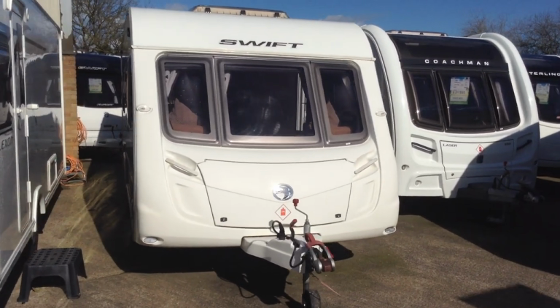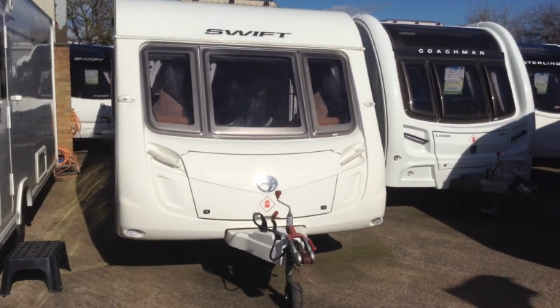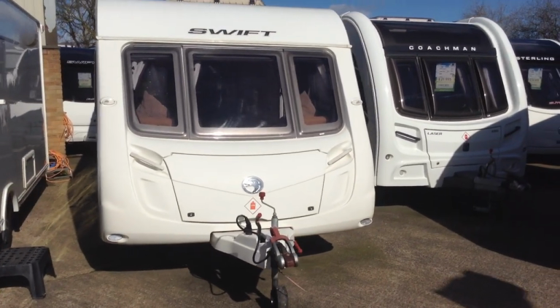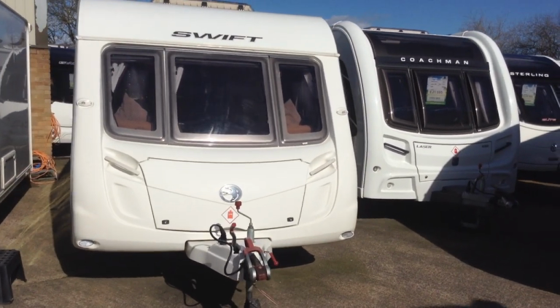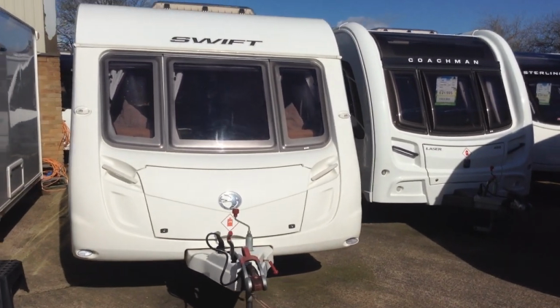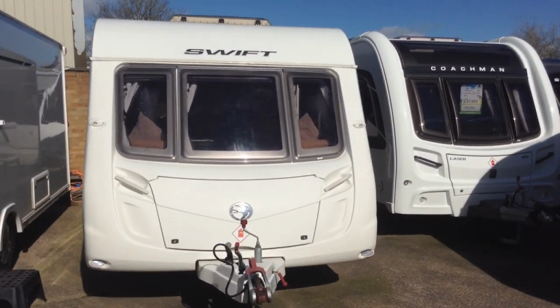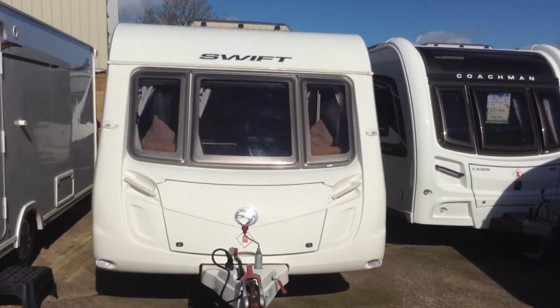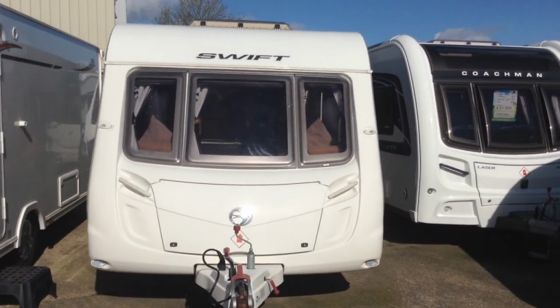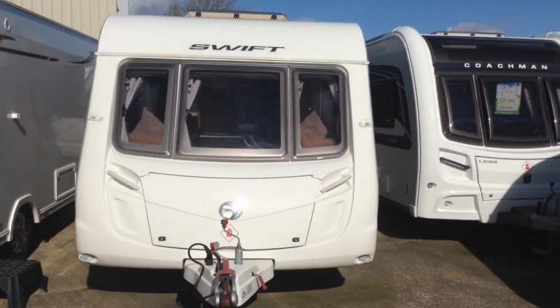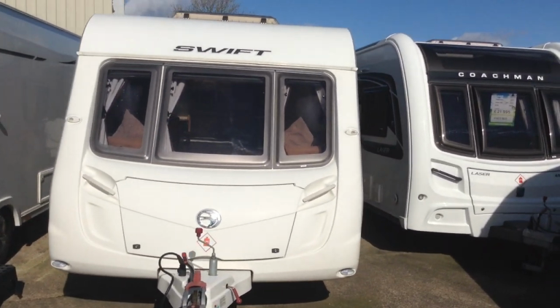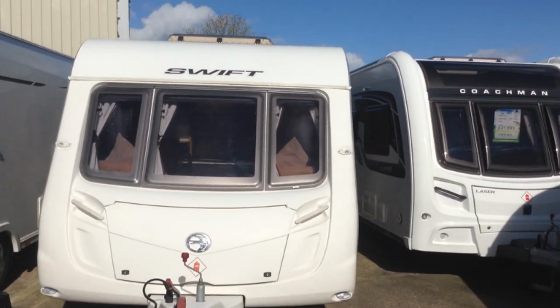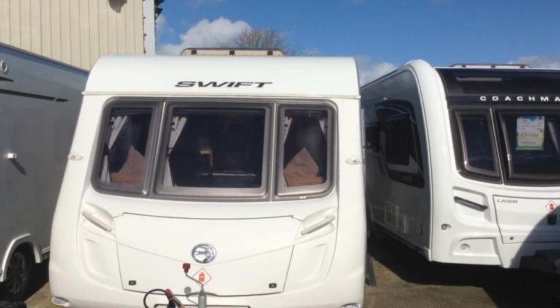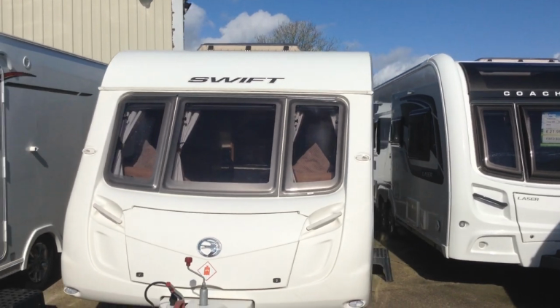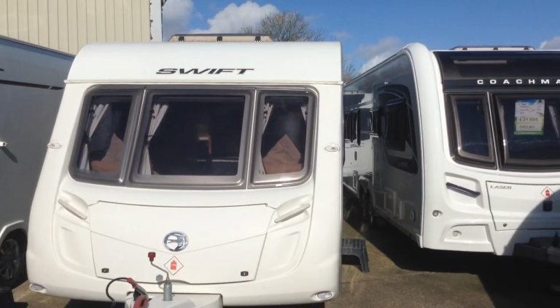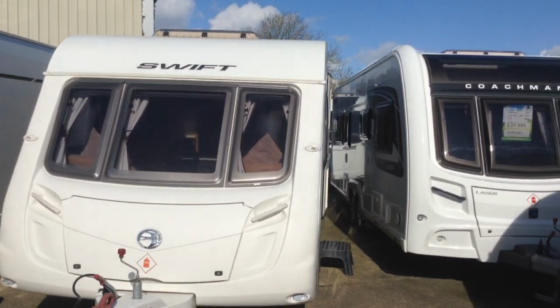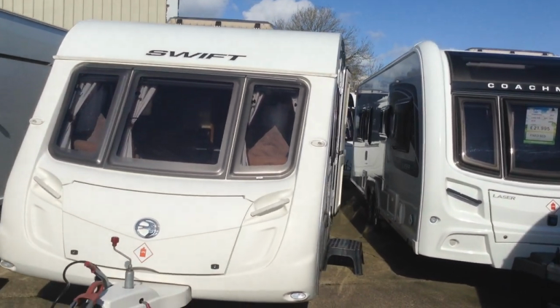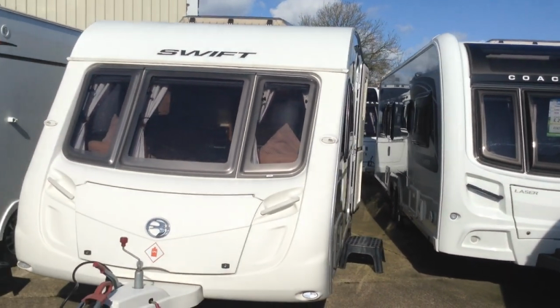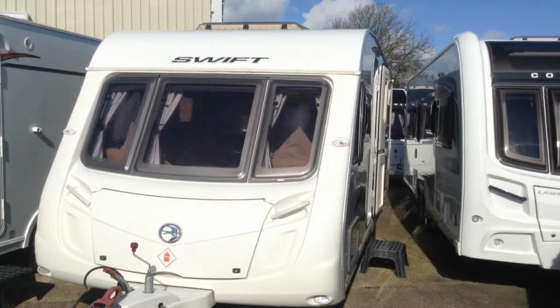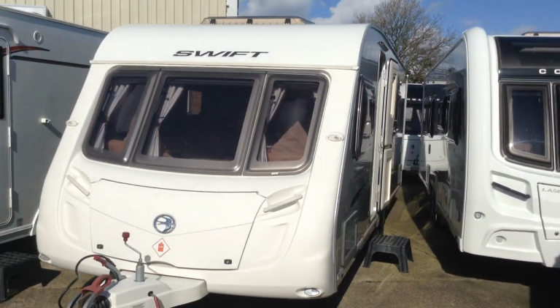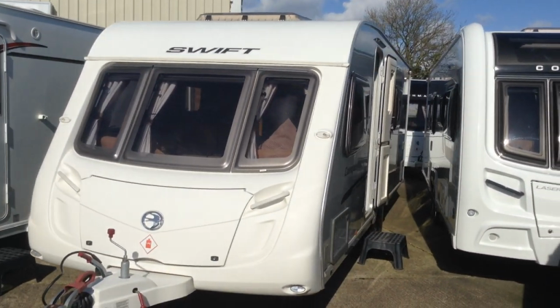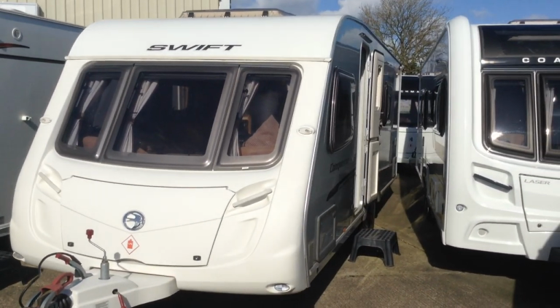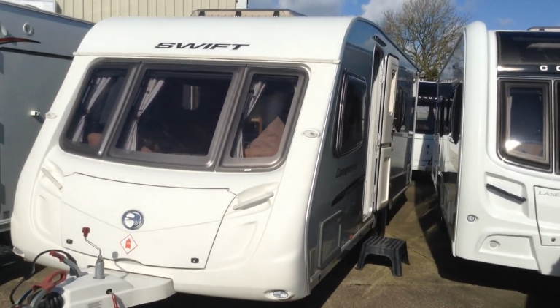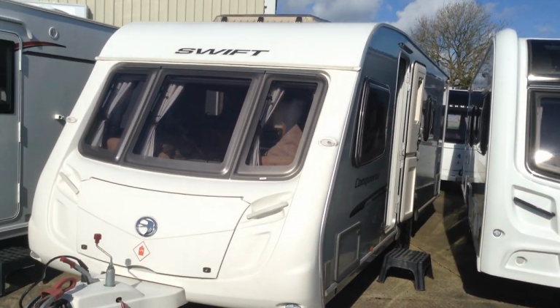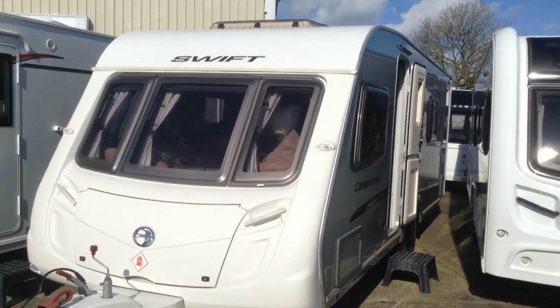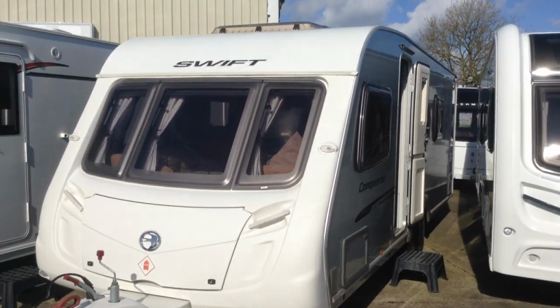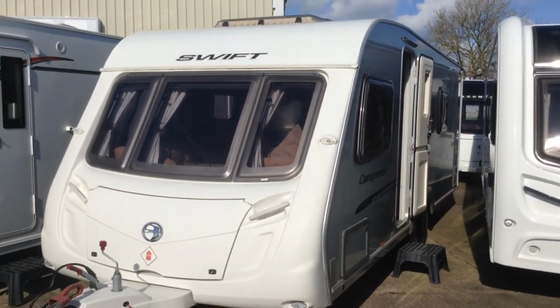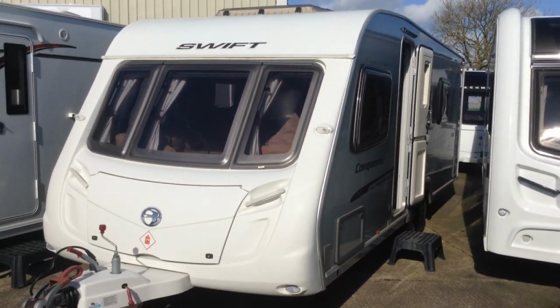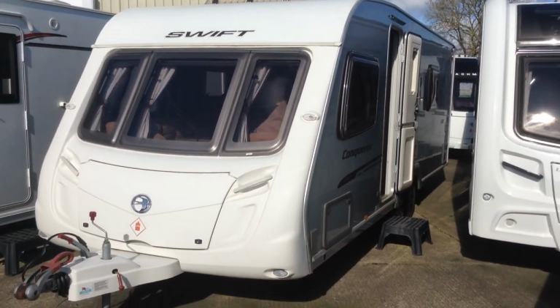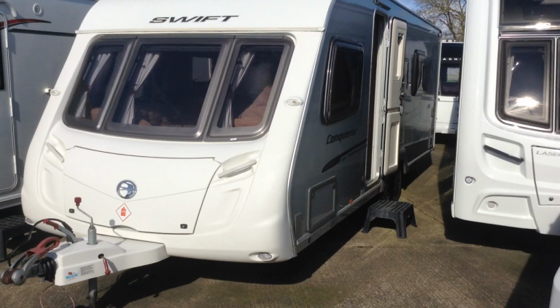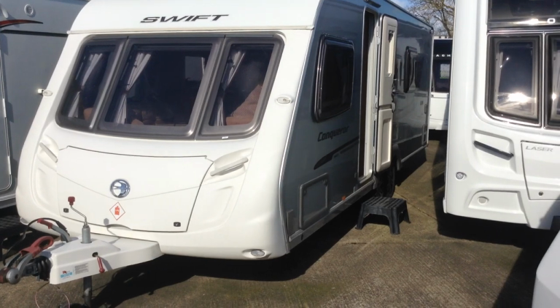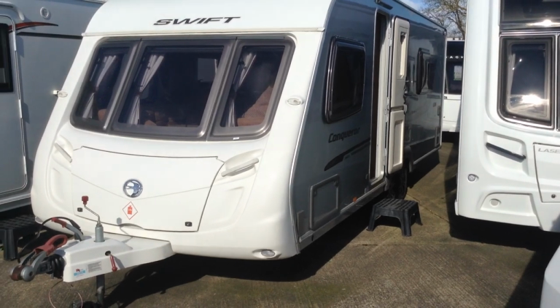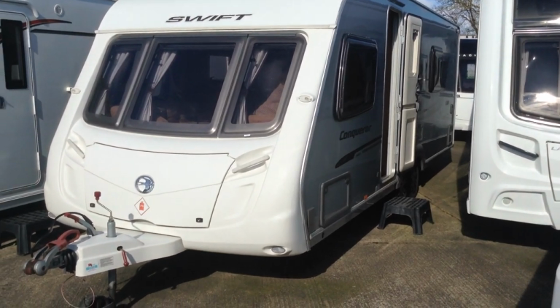Twin axle, fixed side bed with a huge washroom across the back end, and rather superb it looks too with its silver sides.